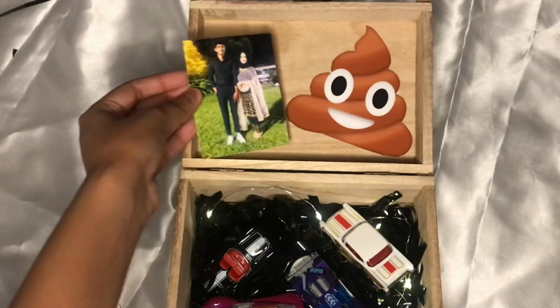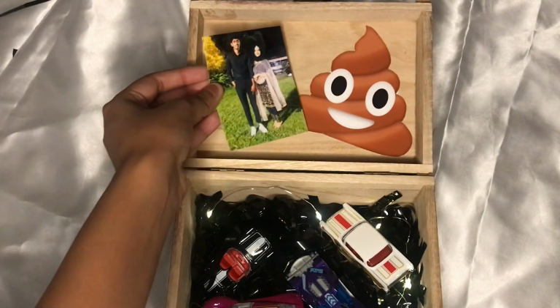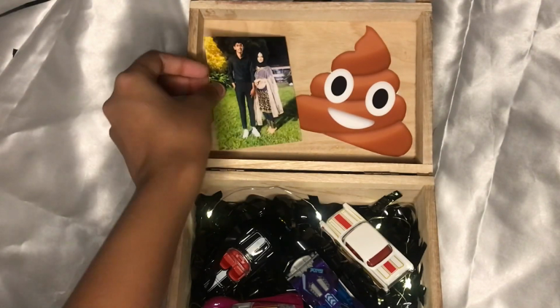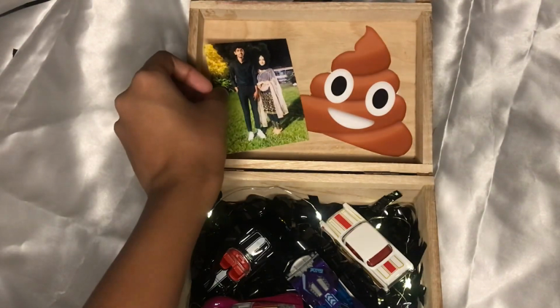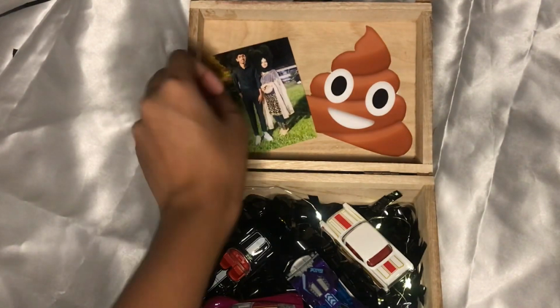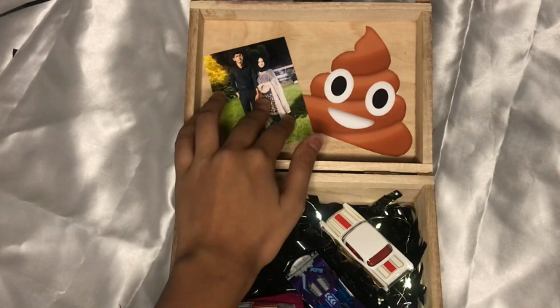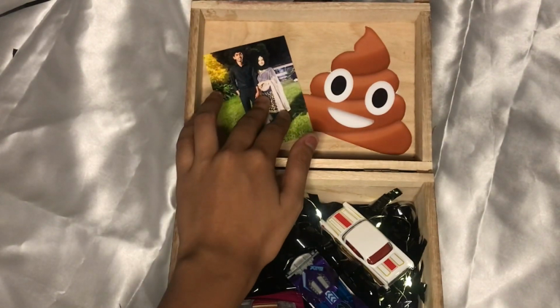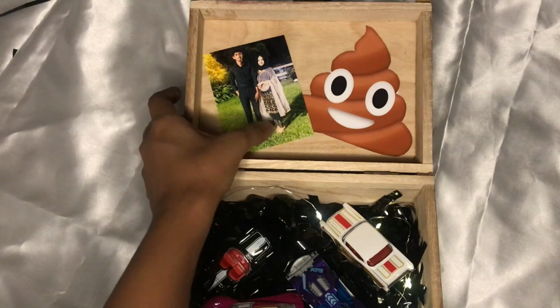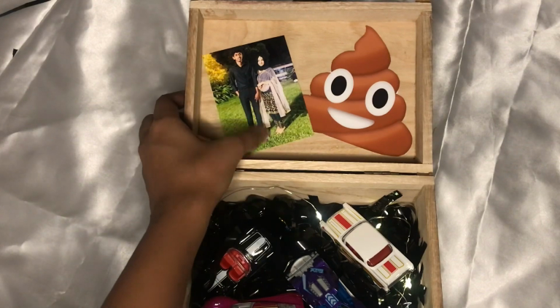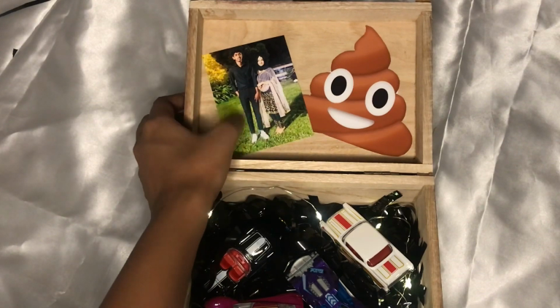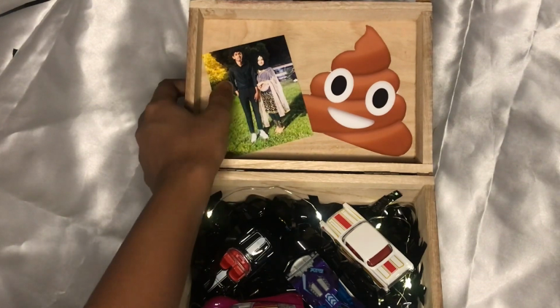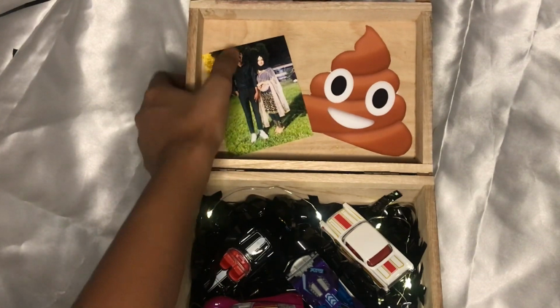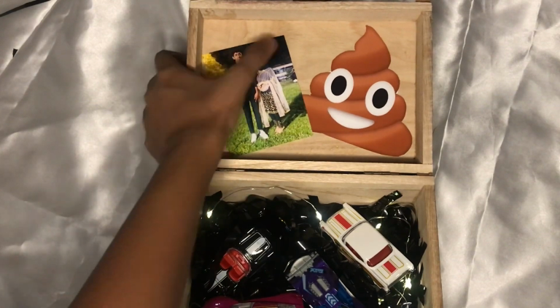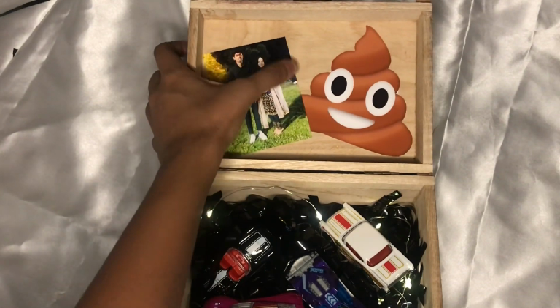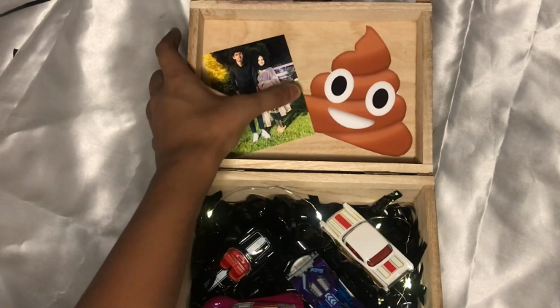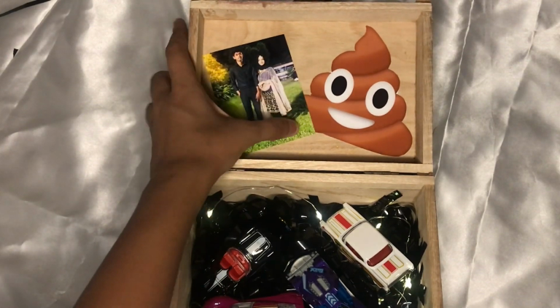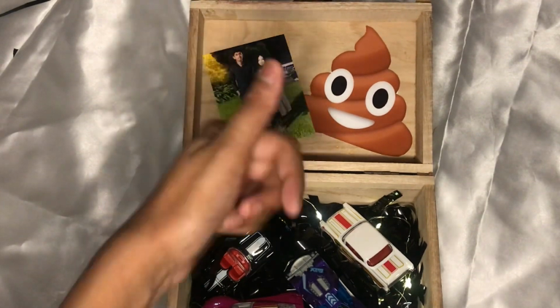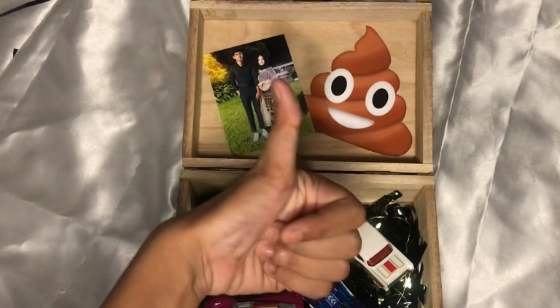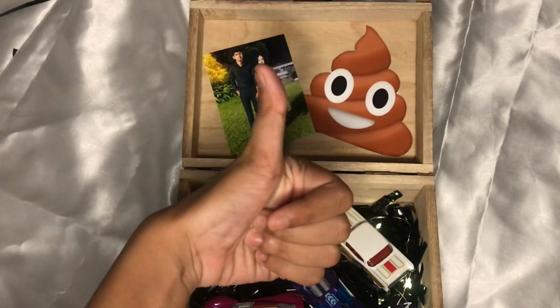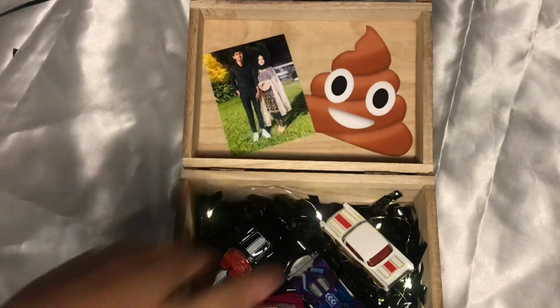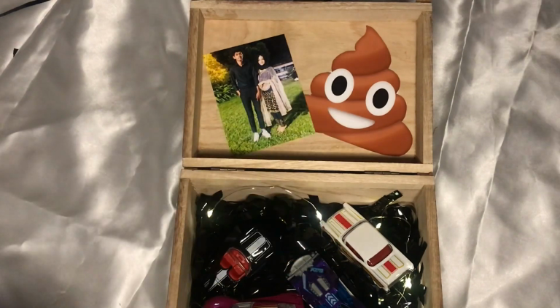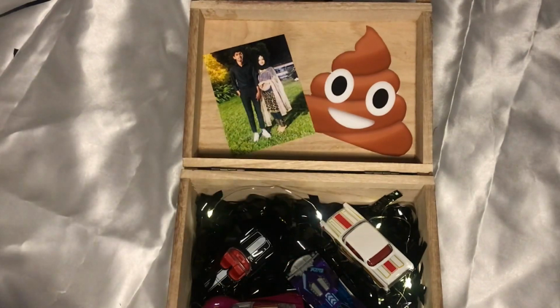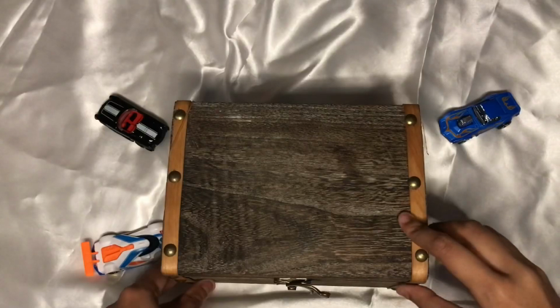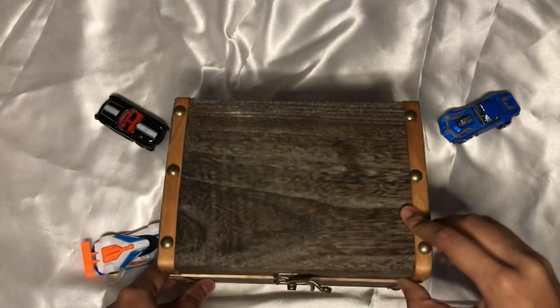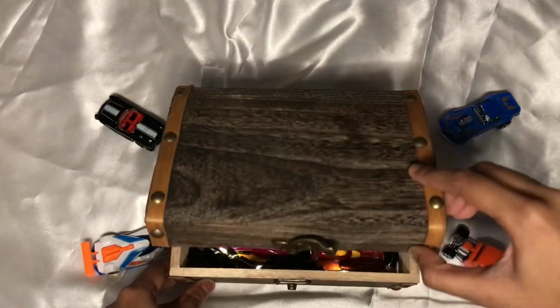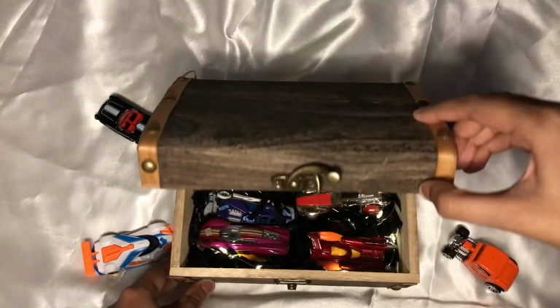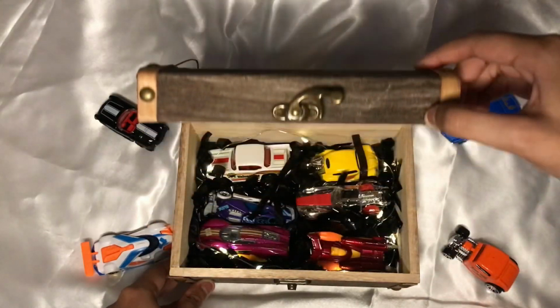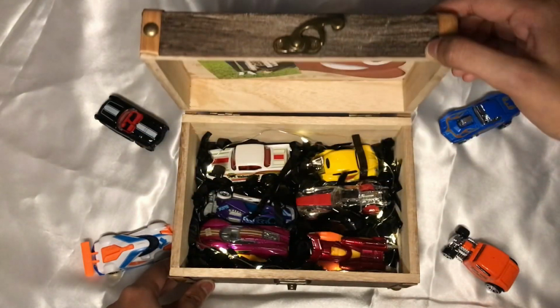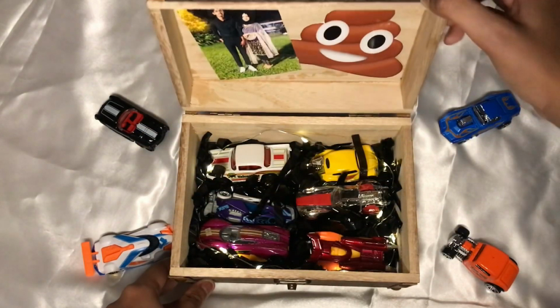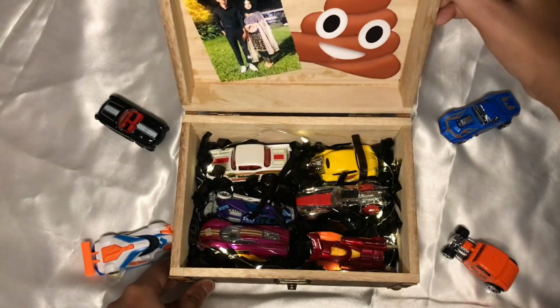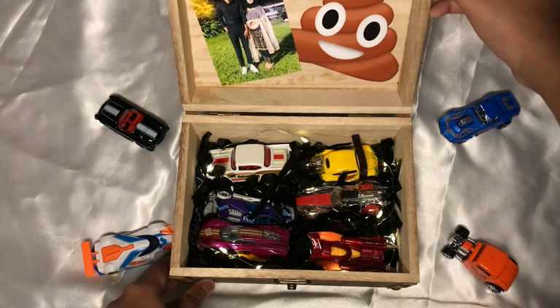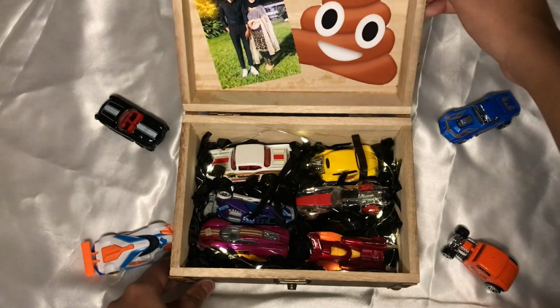This is my first ever DIY video. If you enjoyed this video then please let me know in the comment section and I'll make more videos like this. If you liked it, please make sure to like, share, and subscribe for more such videos.